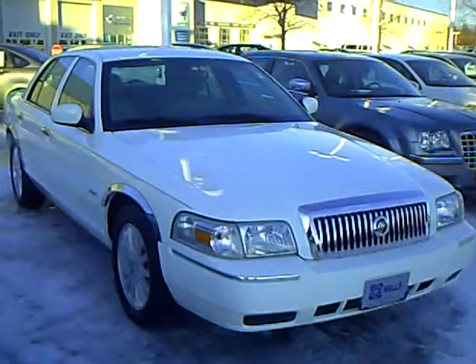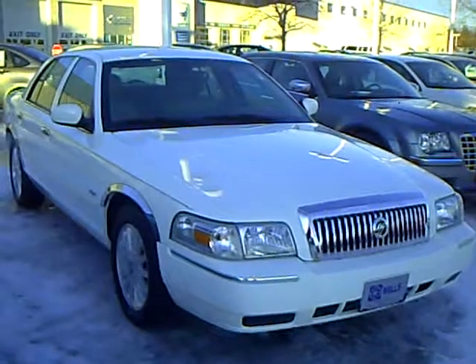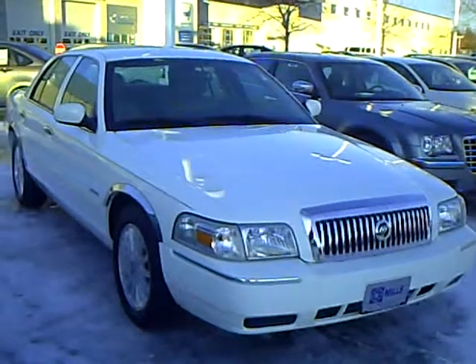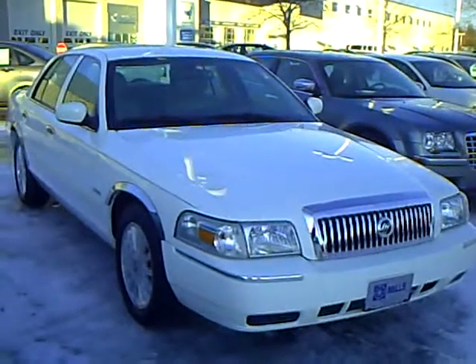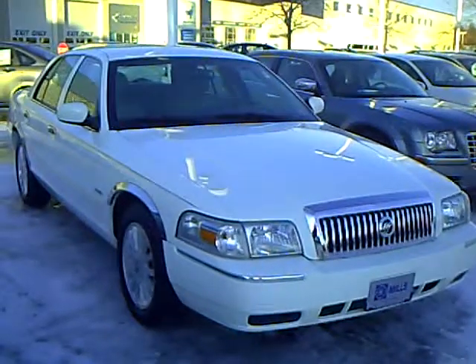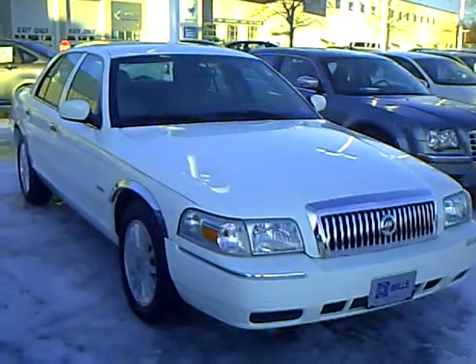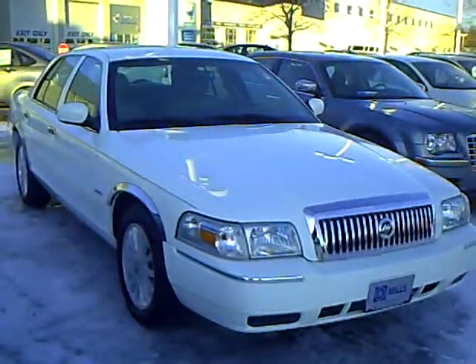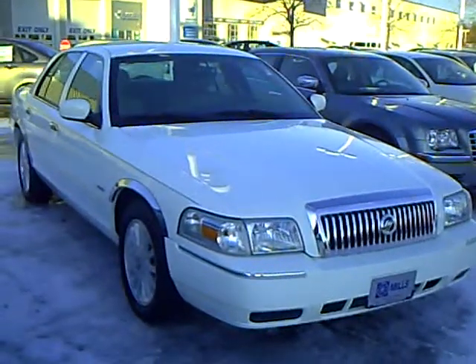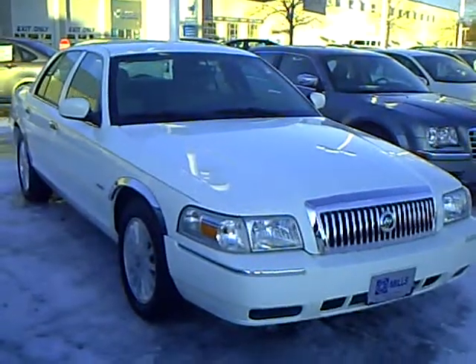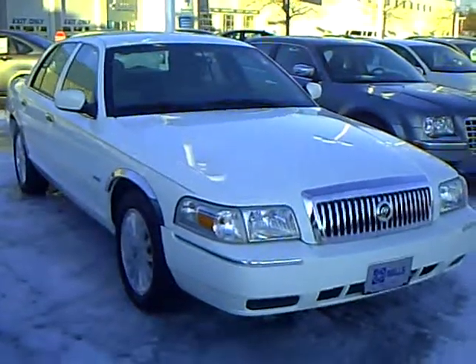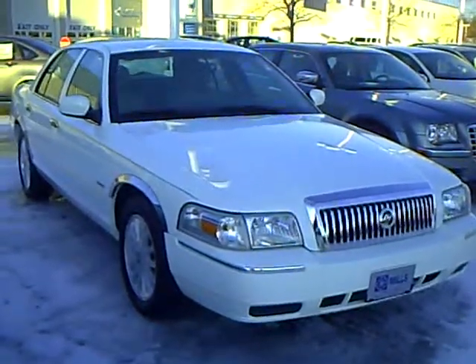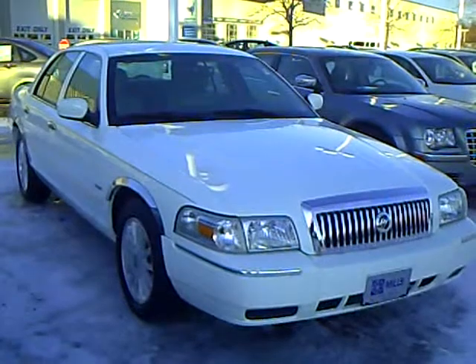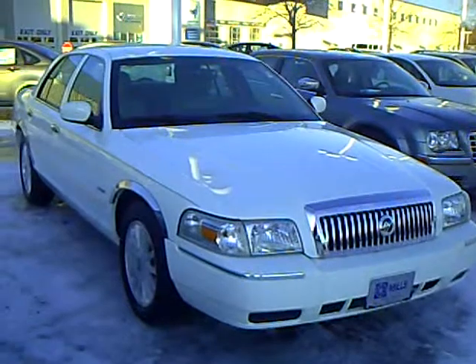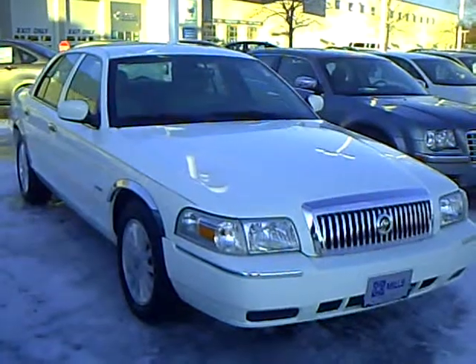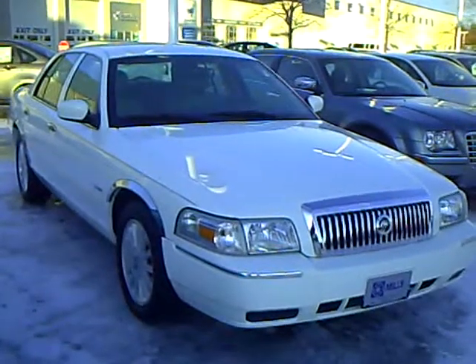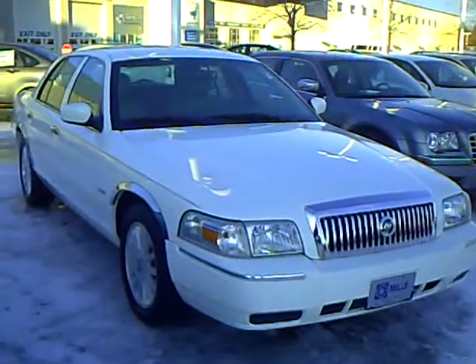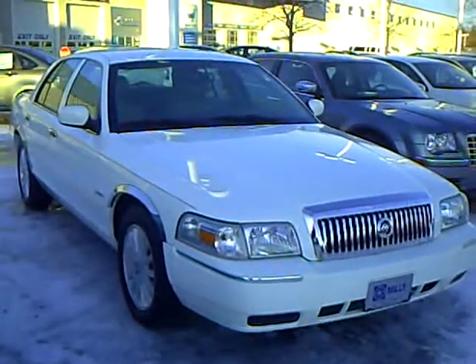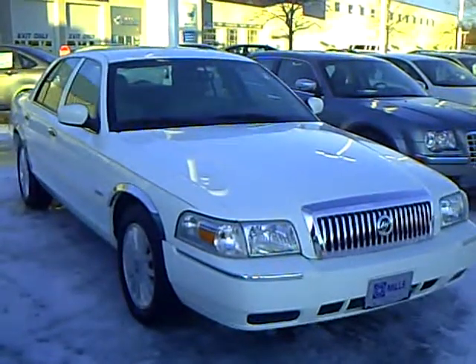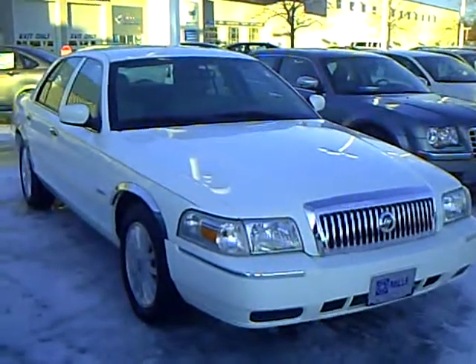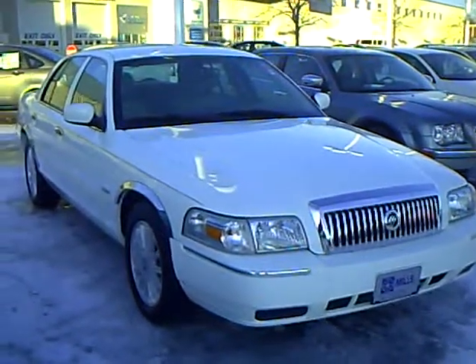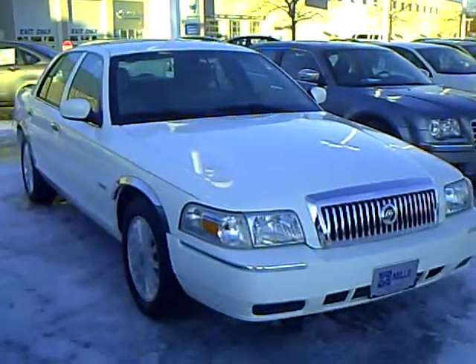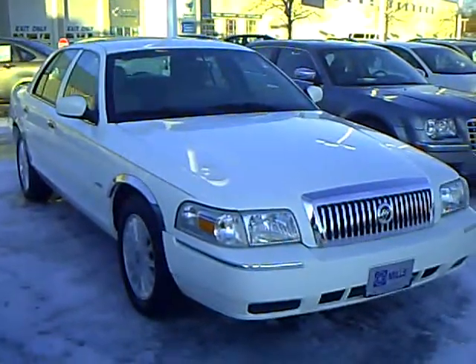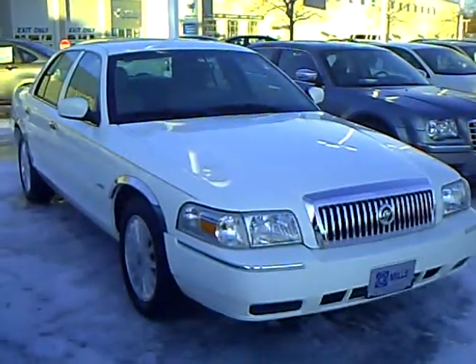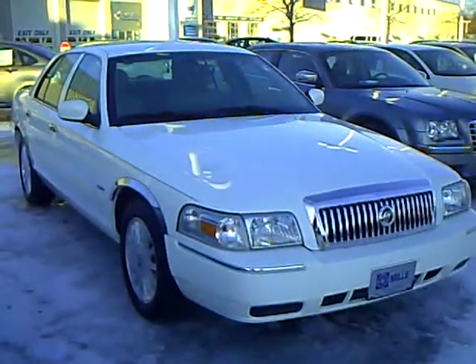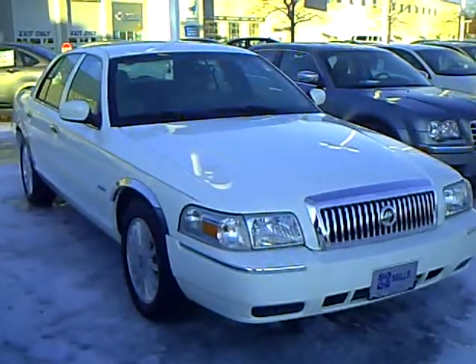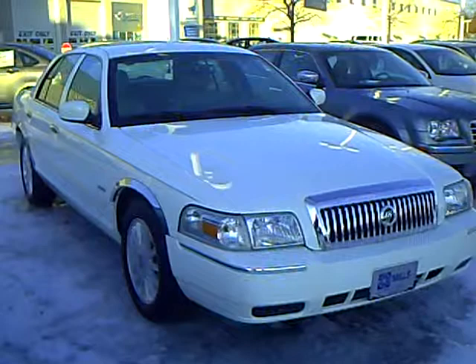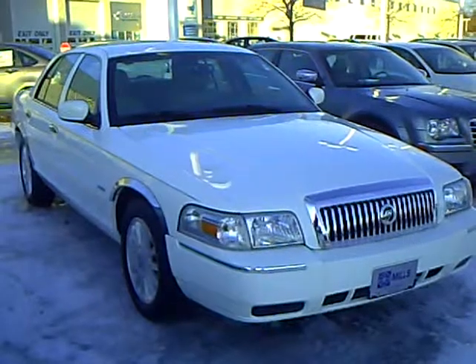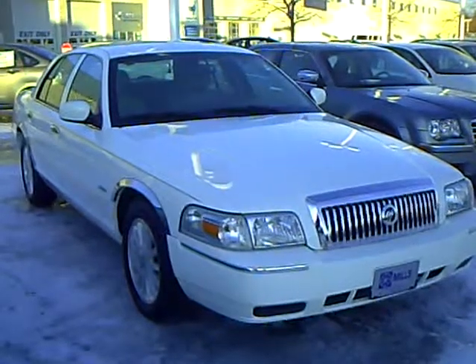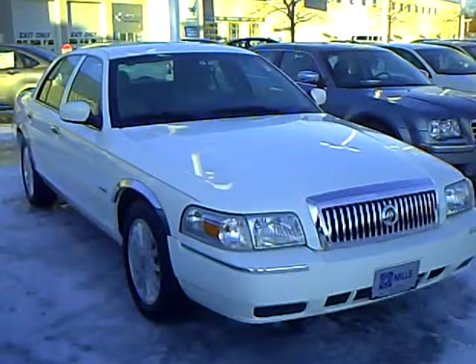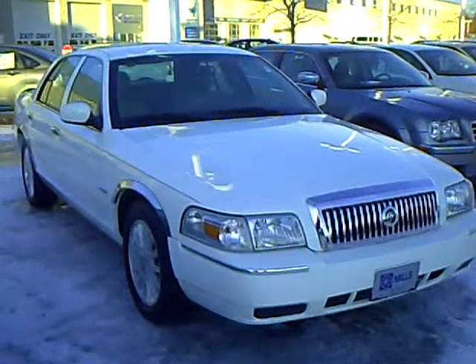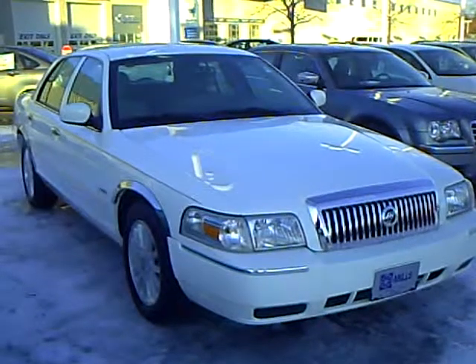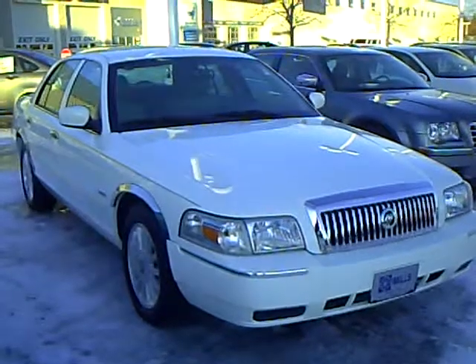Hello, my name is Jim Hitter. I'm at Mills Ford in Brainerd, and I've got a 2009 Mercury Grand Marquis, stock number 1U100029.